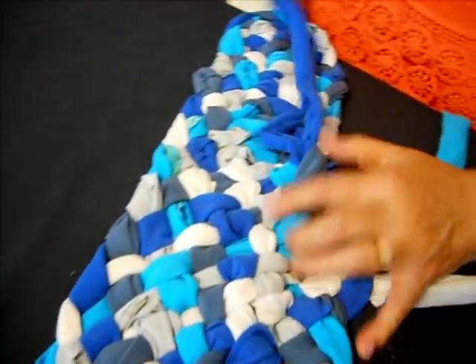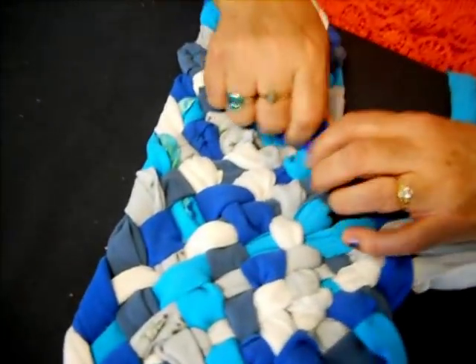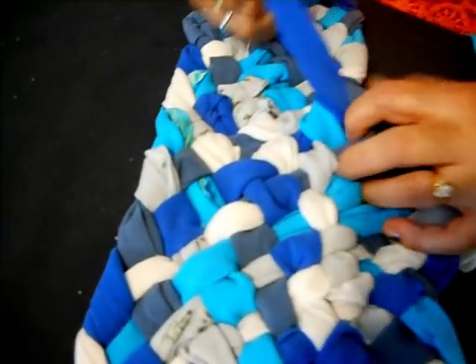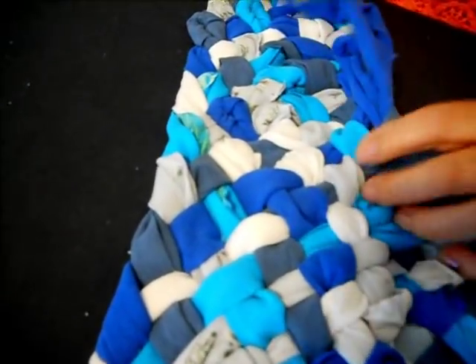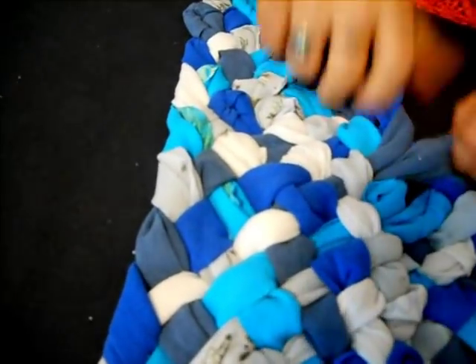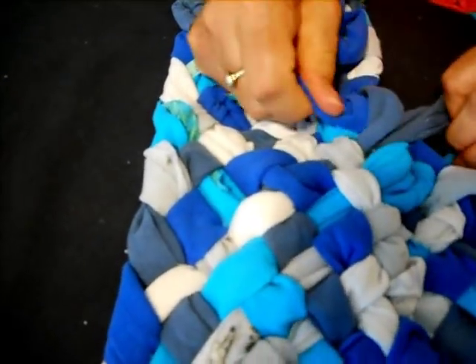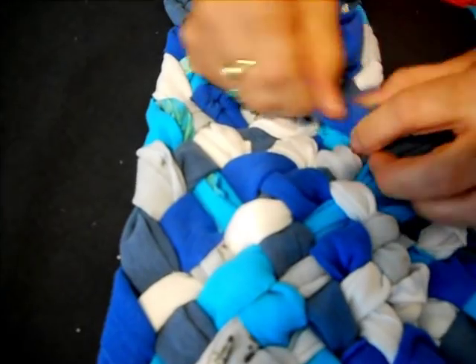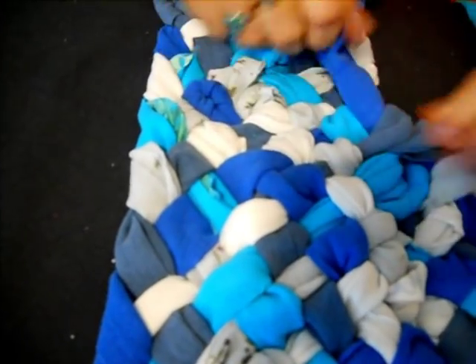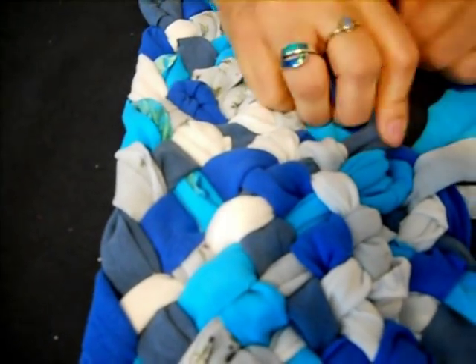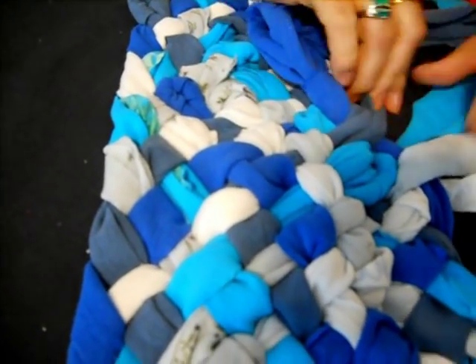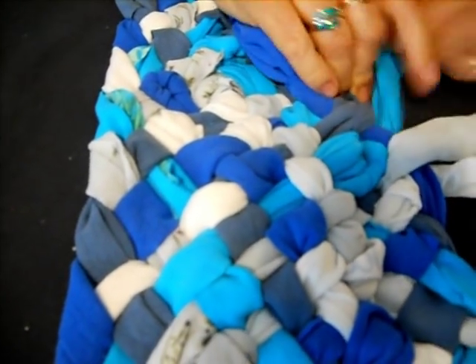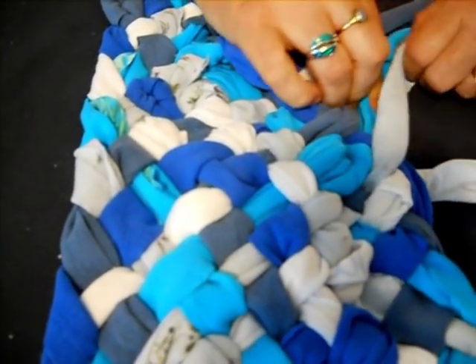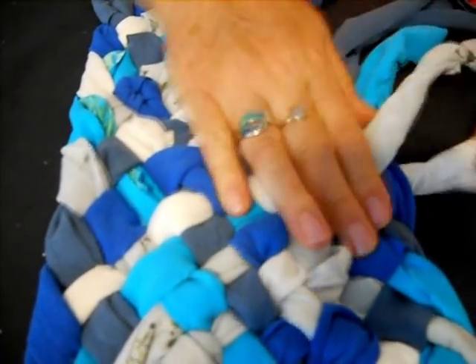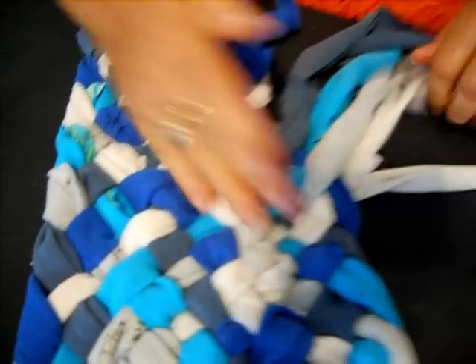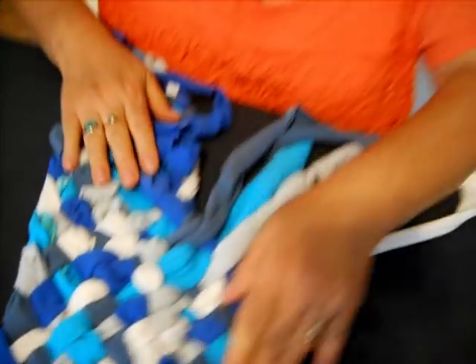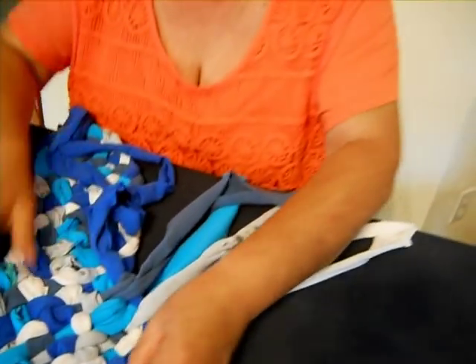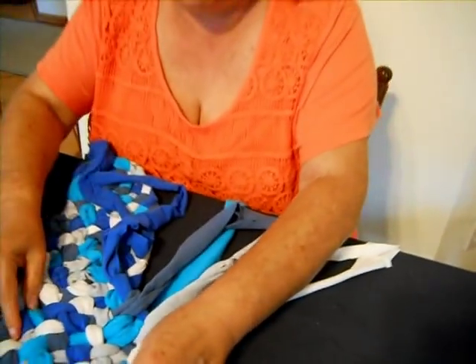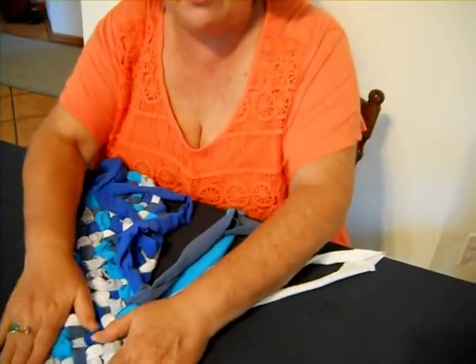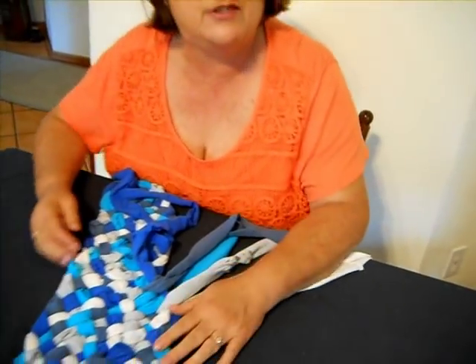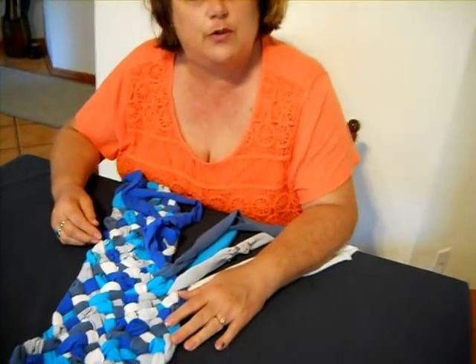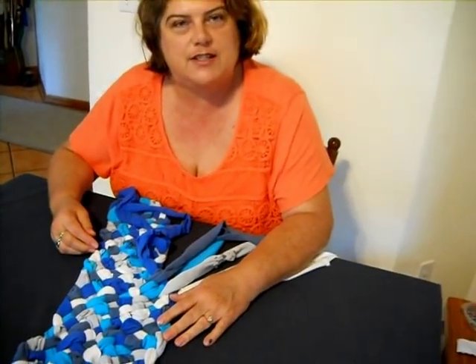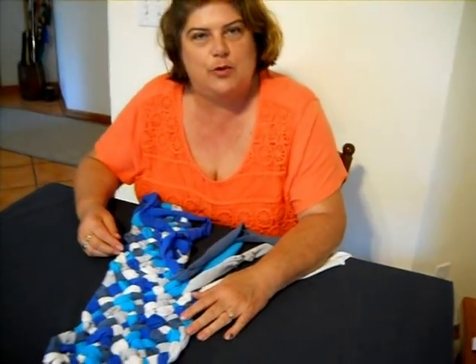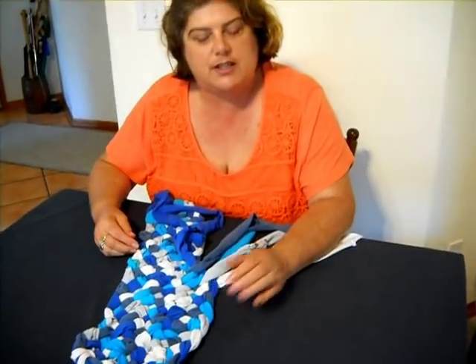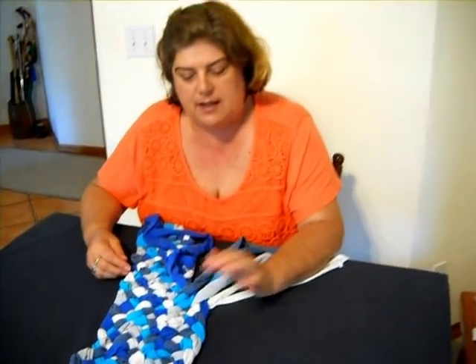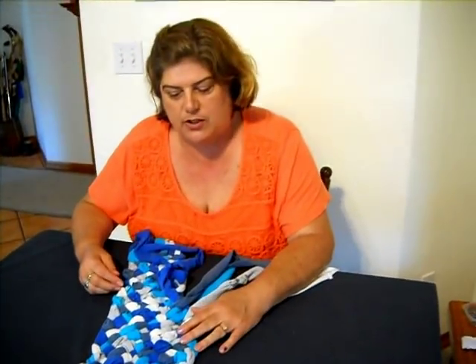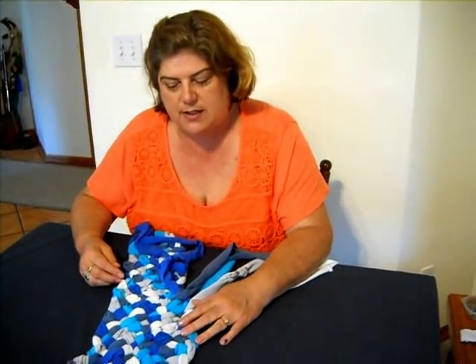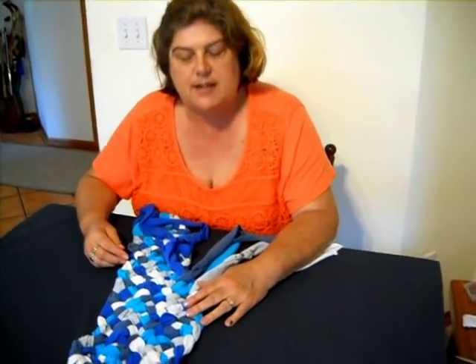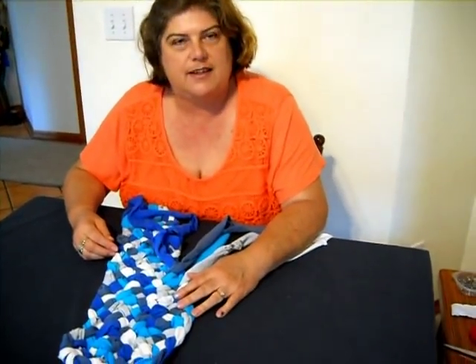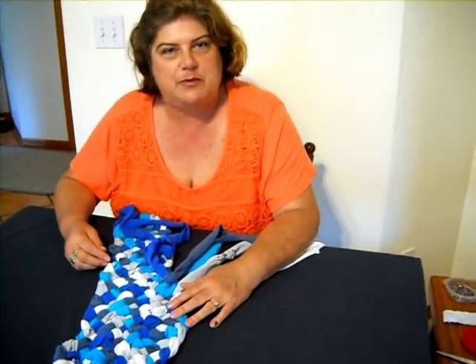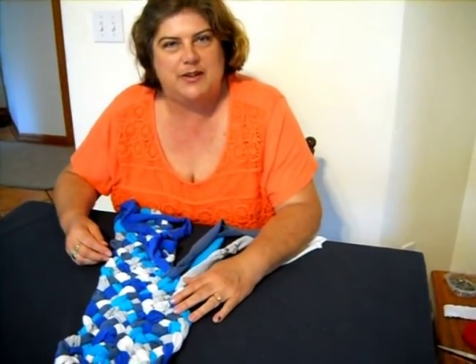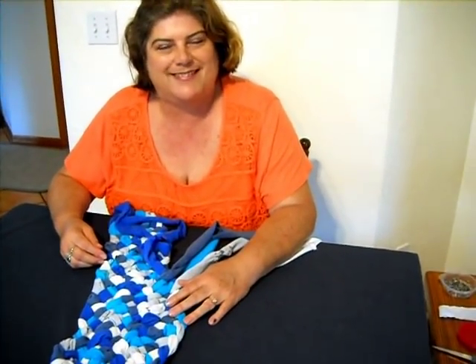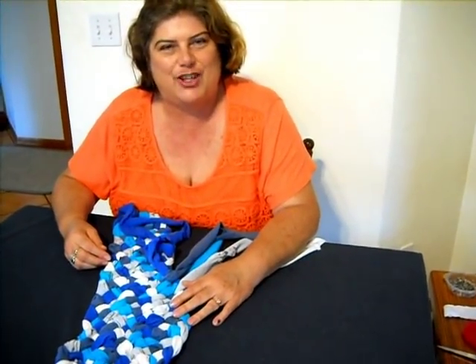Following this, we'll start with the very beginning part of how to do the initial braid. But there you have it. So if you want to continue watching and watch this series, that's what we'll be doing. Thank you.